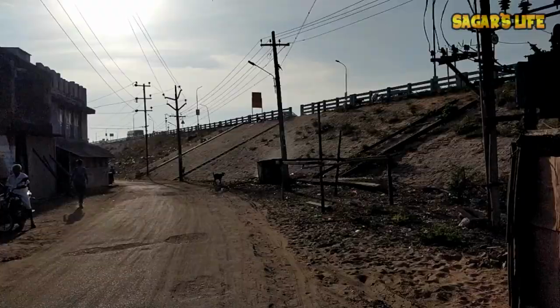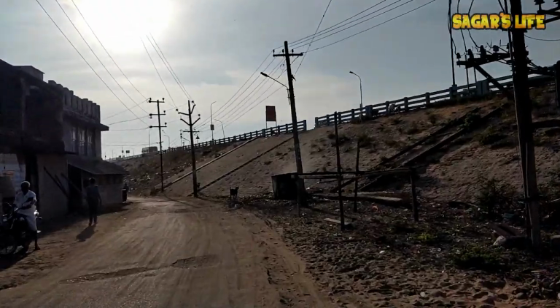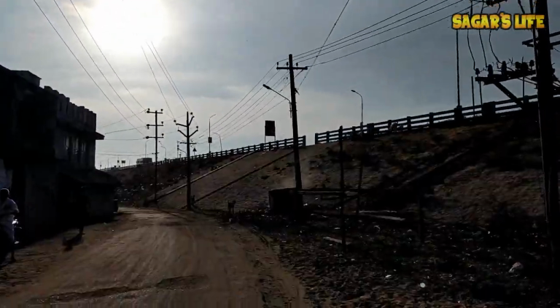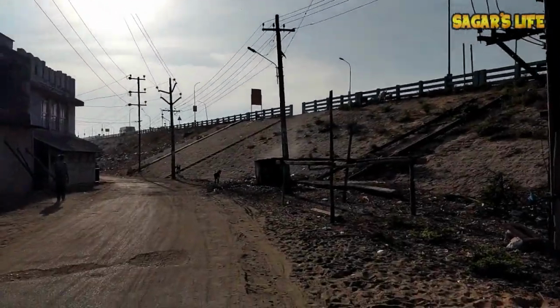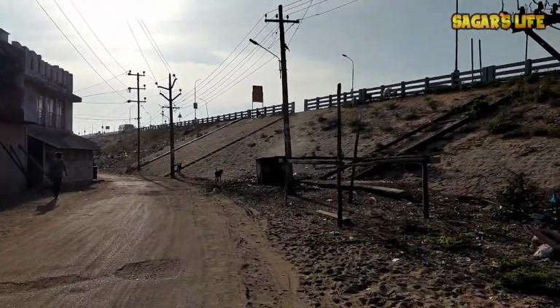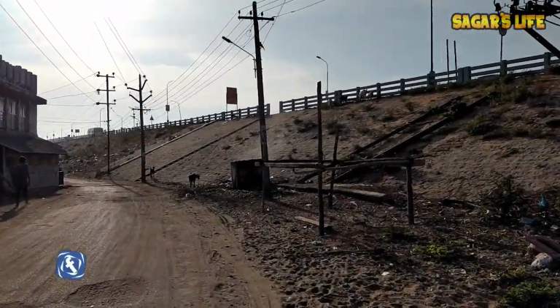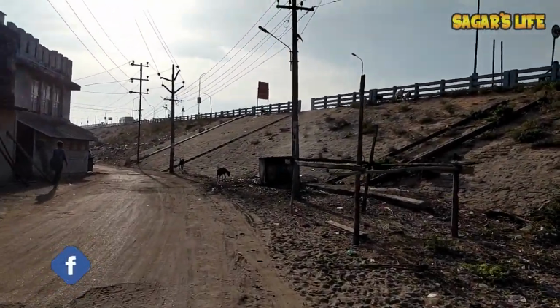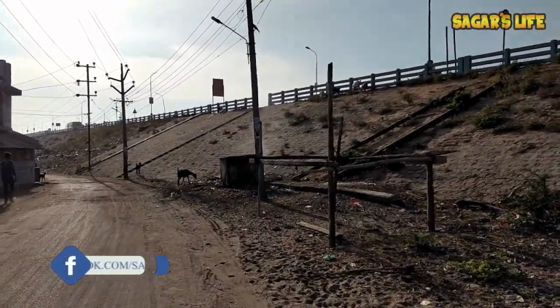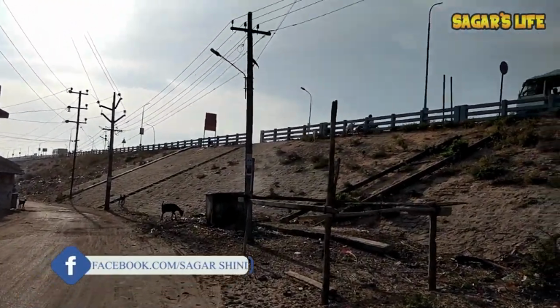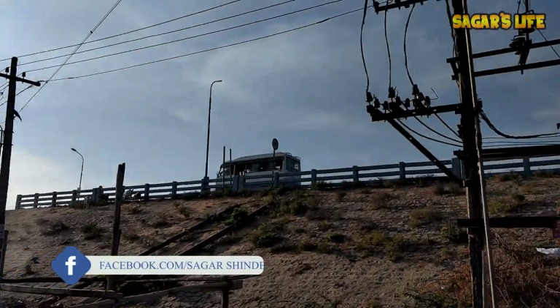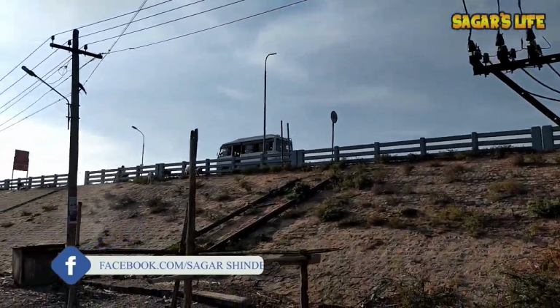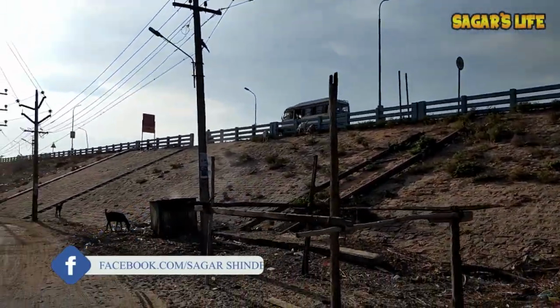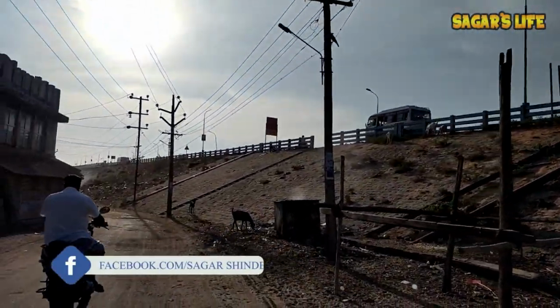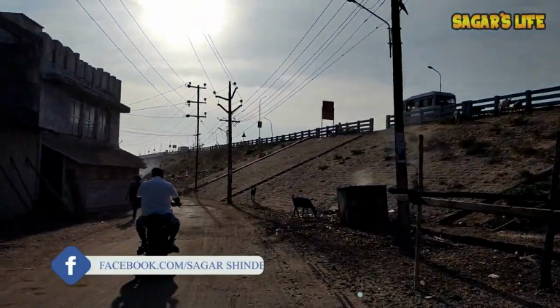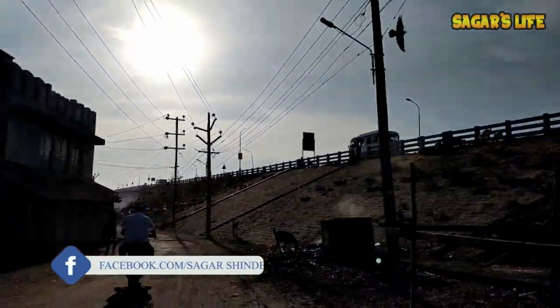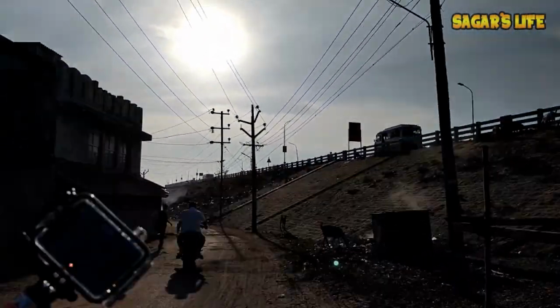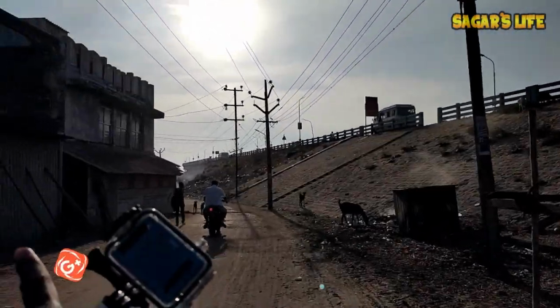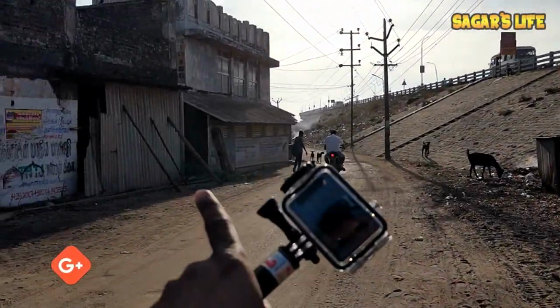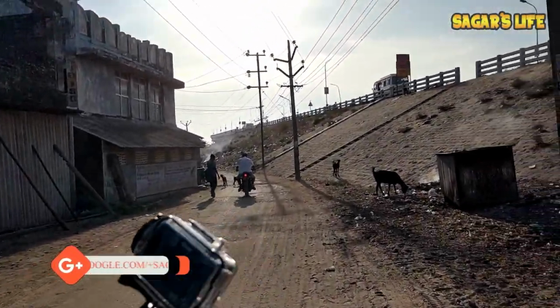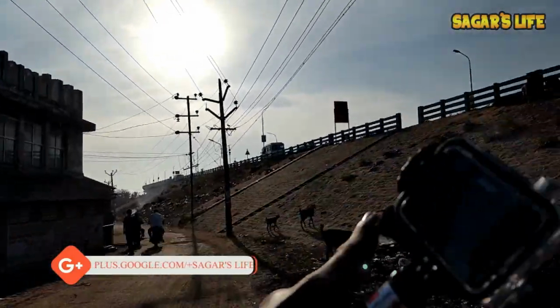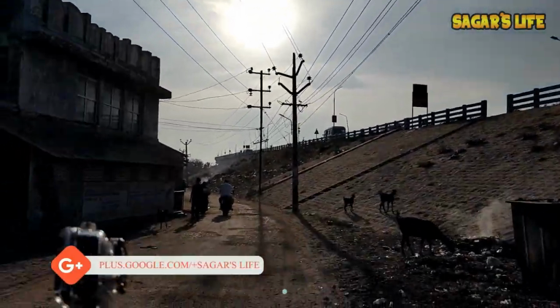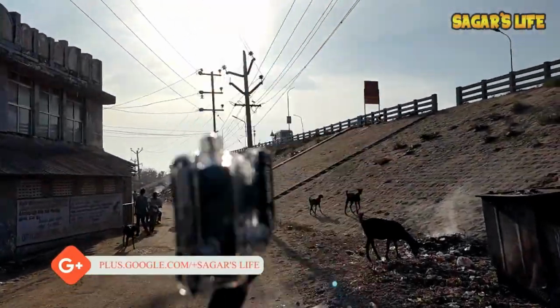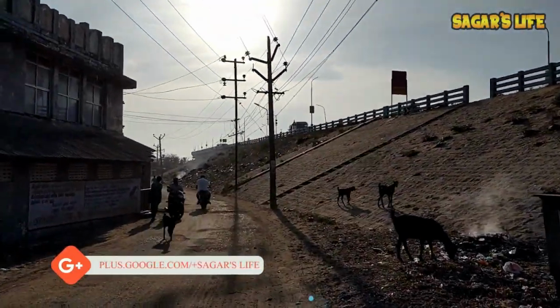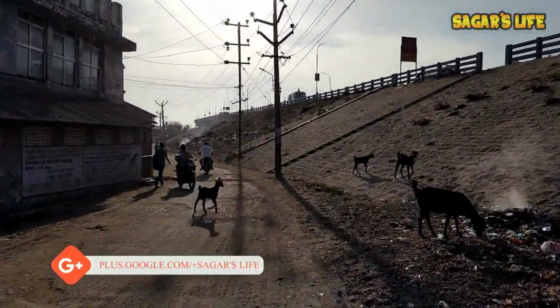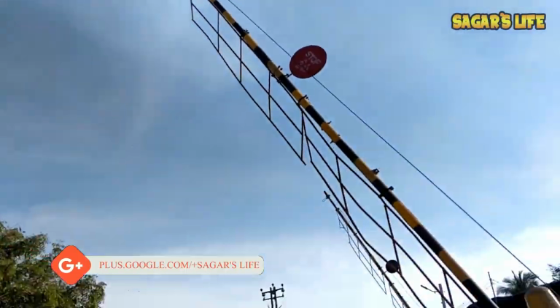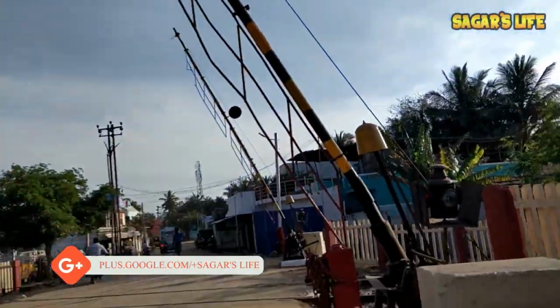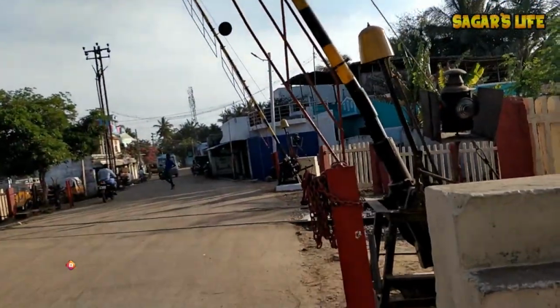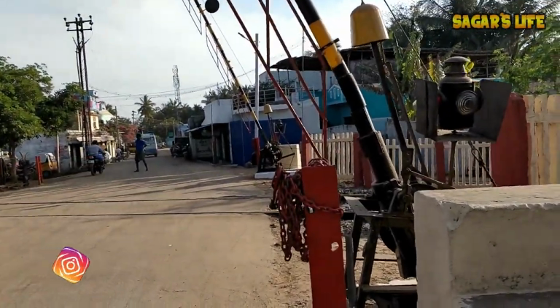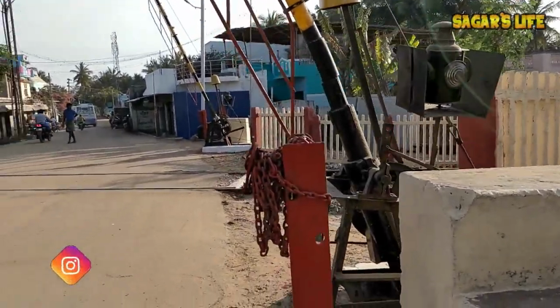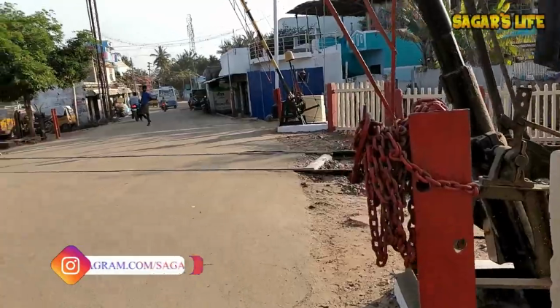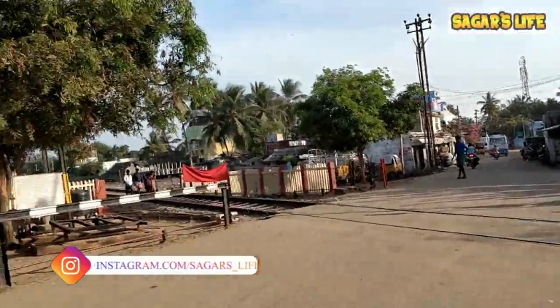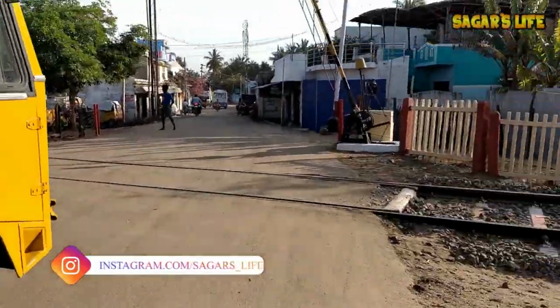First glimpse of Pamban Bridge off road. Now we are going to the railway track and to the bridge. We reached the railway crossing at Pamban.